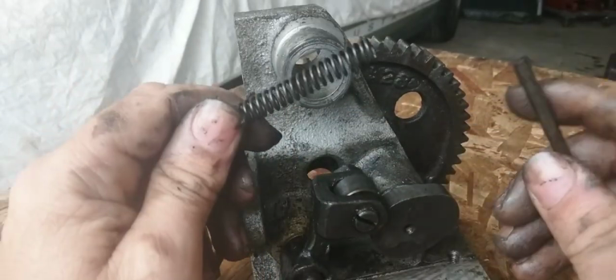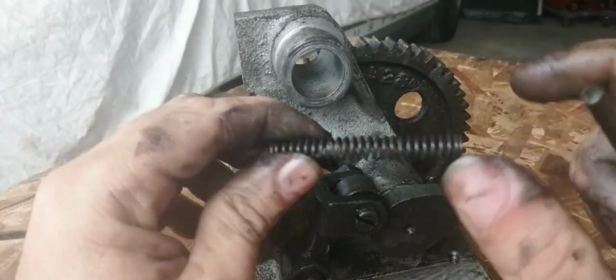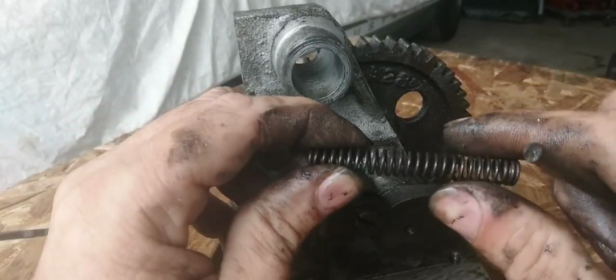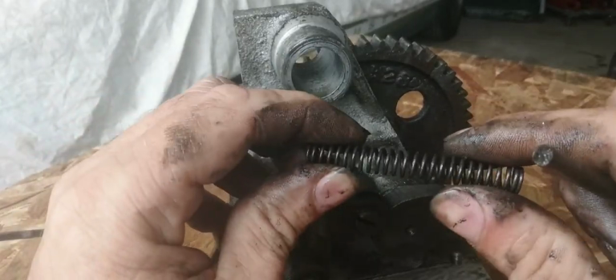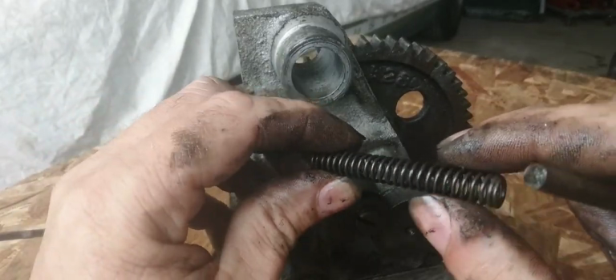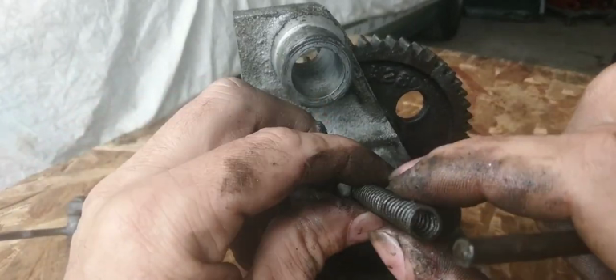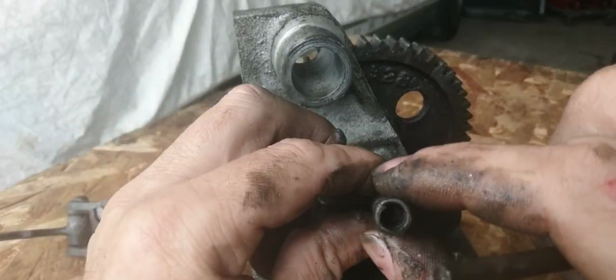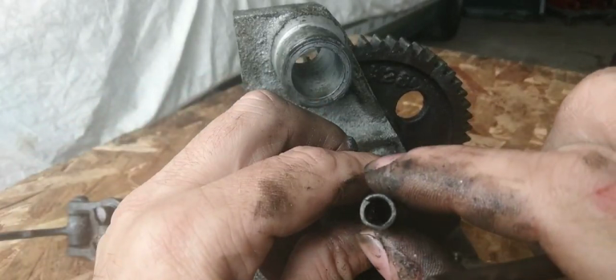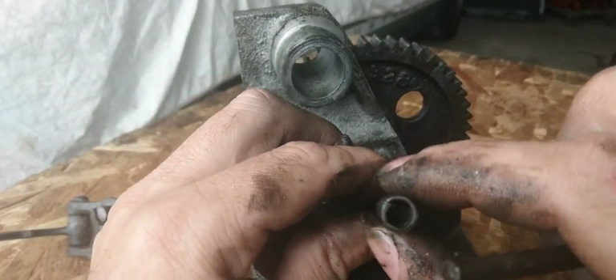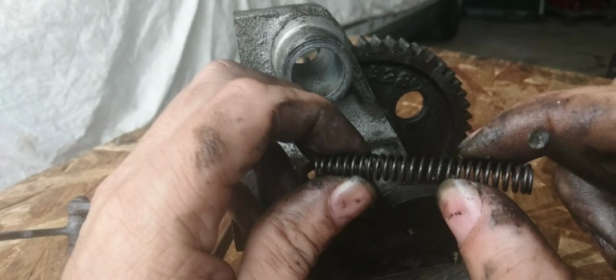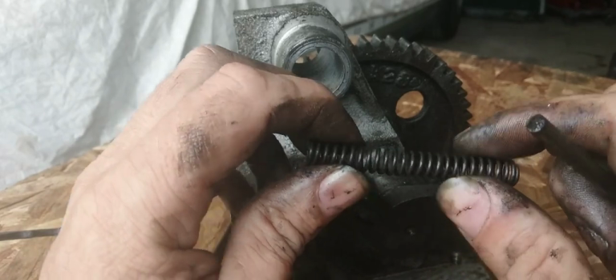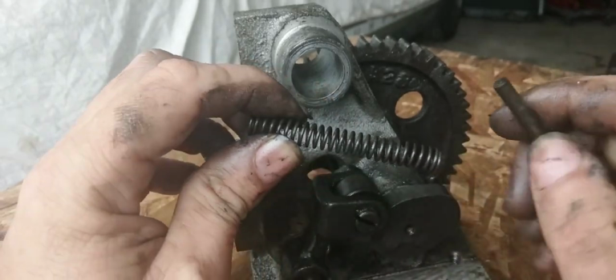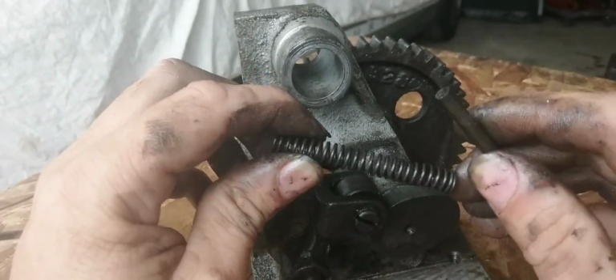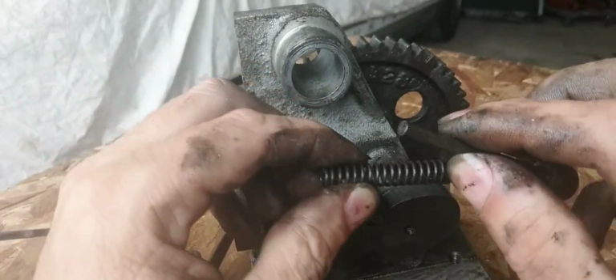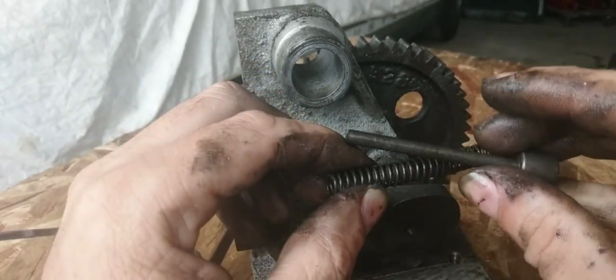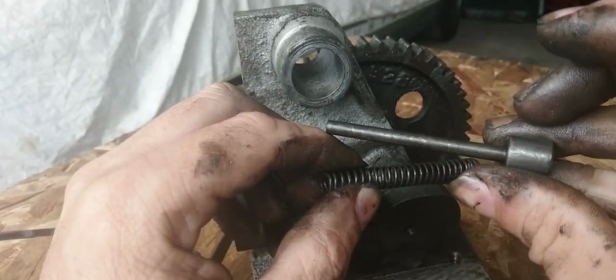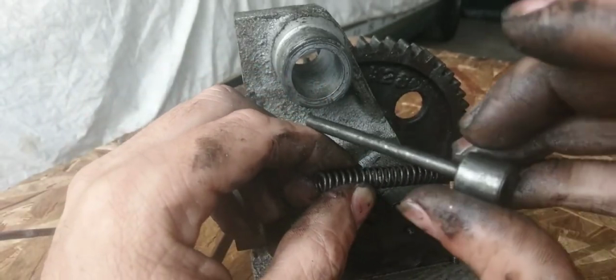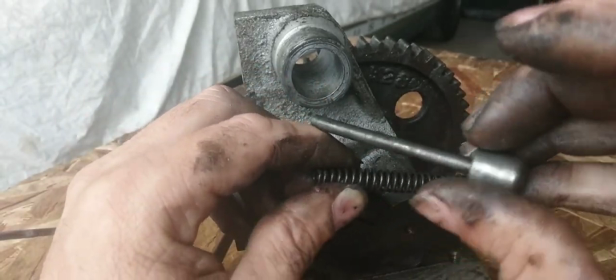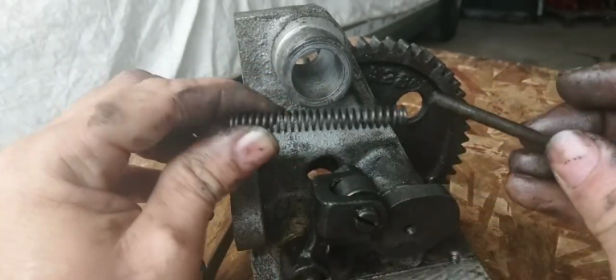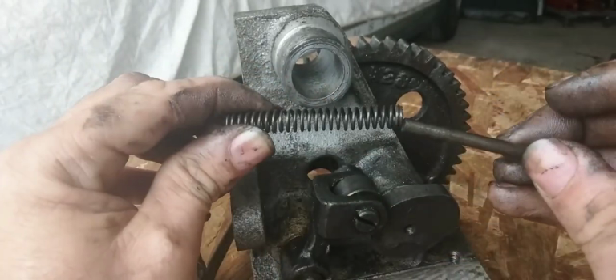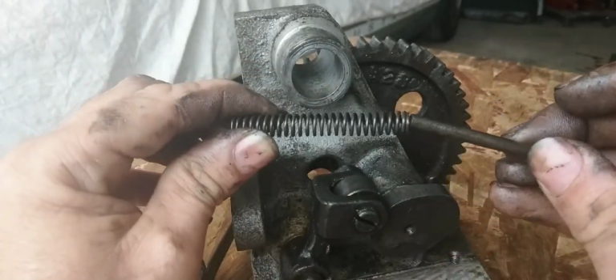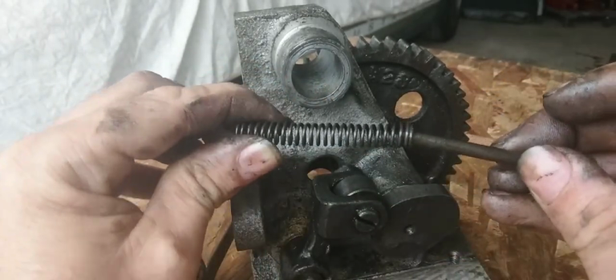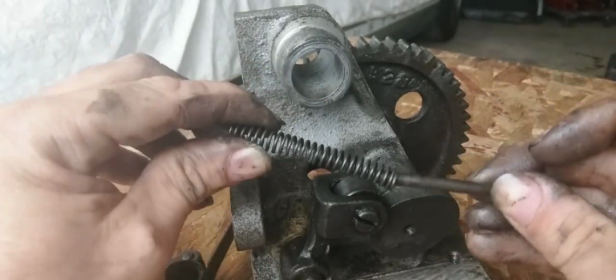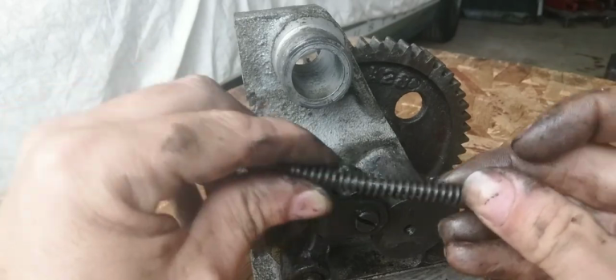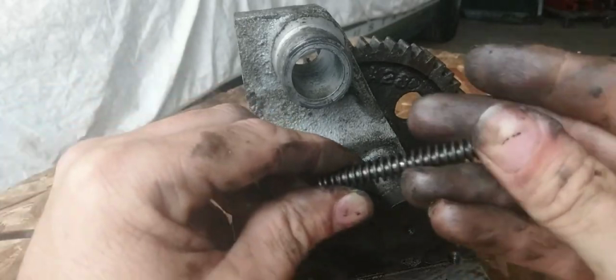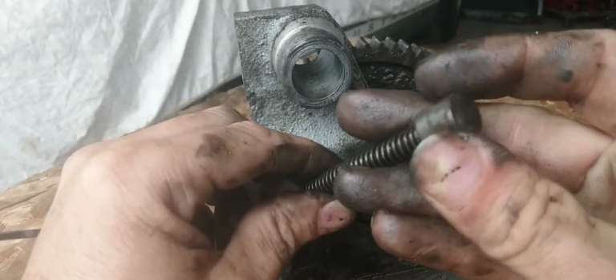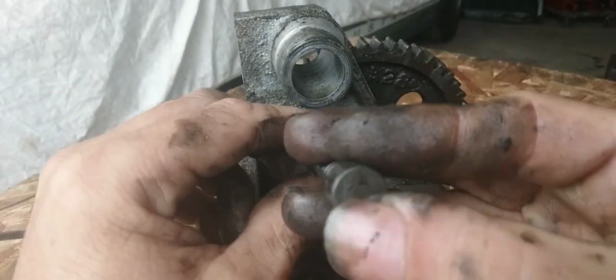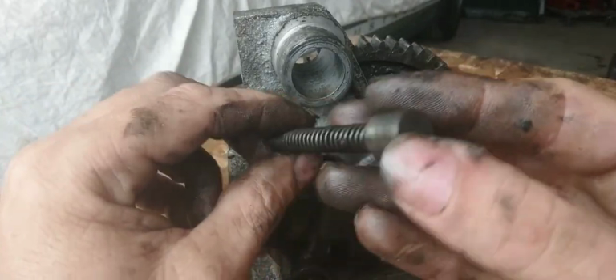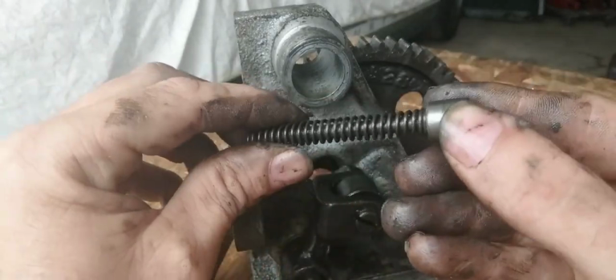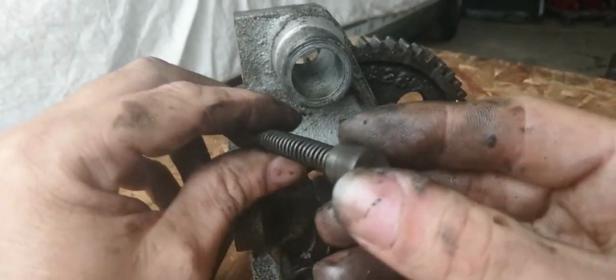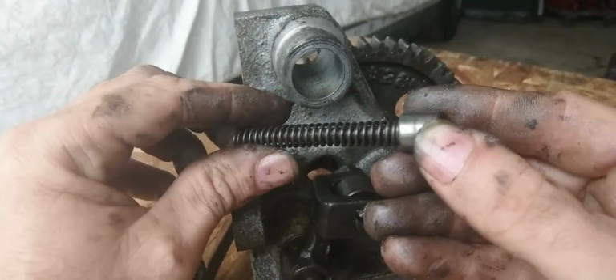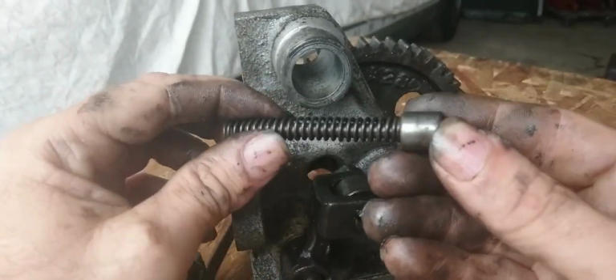The spring doesn't look bad at all. The pin doesn't look bad either — the pusher pin. The reason why it's called a pusher pin...